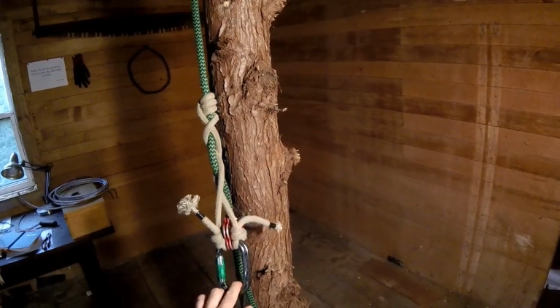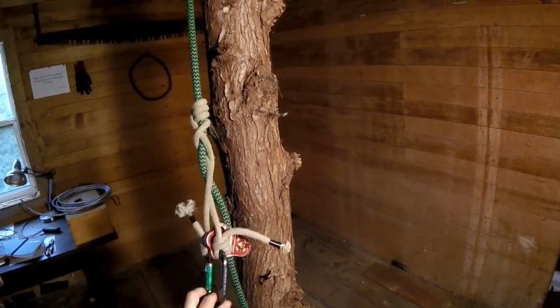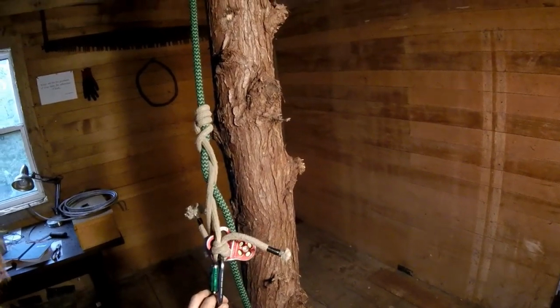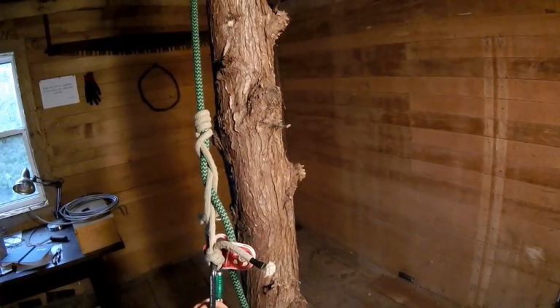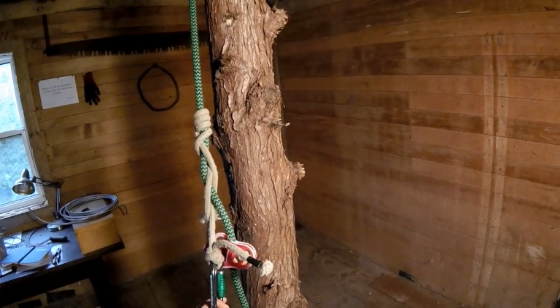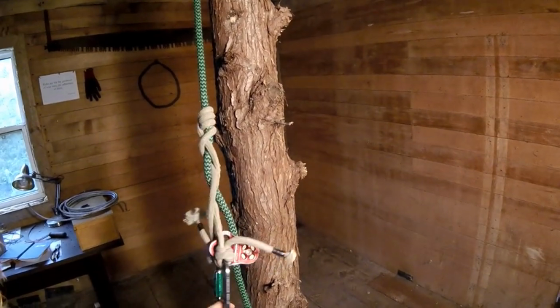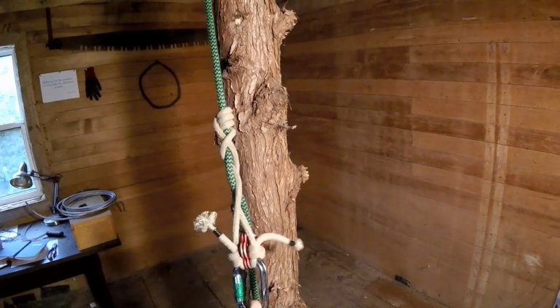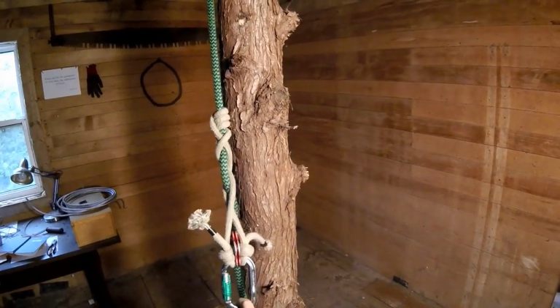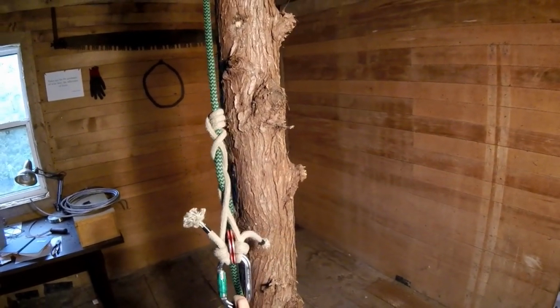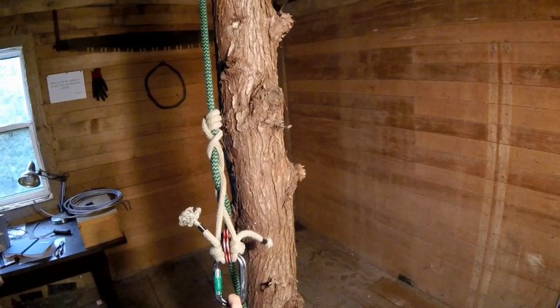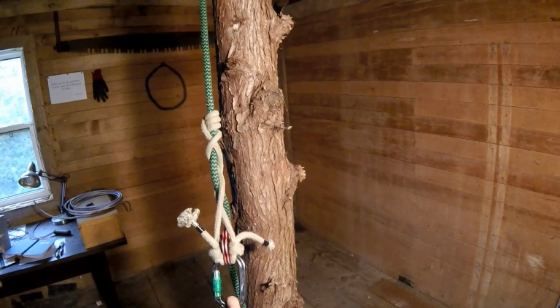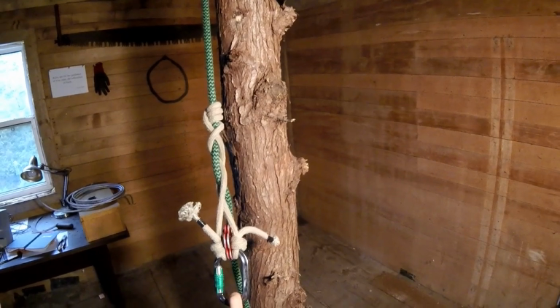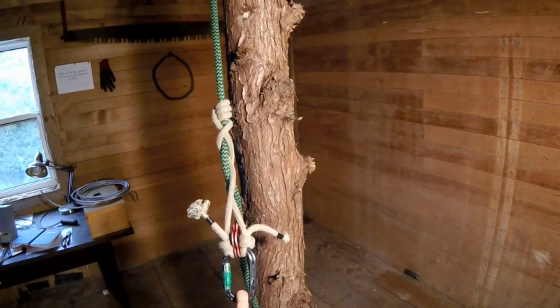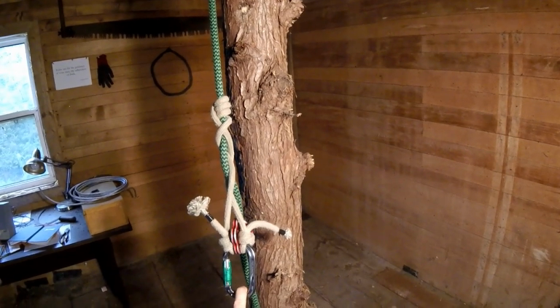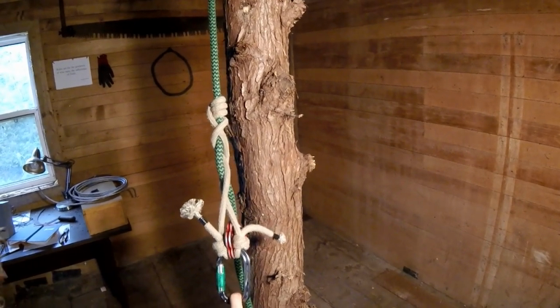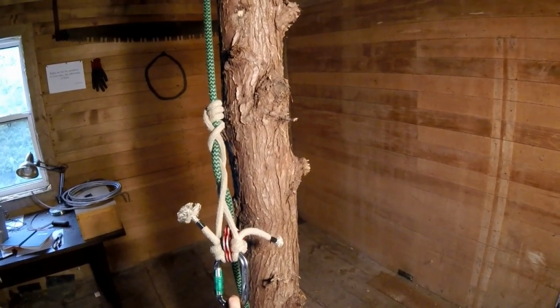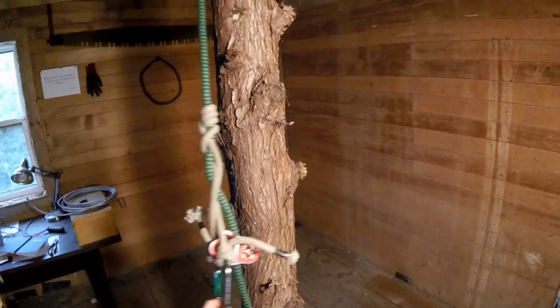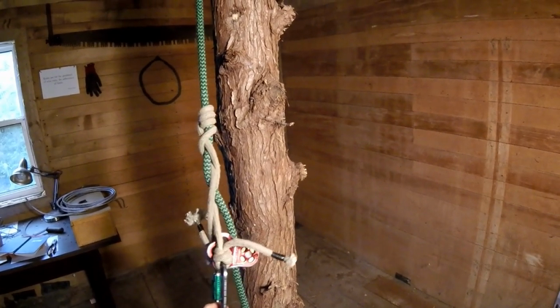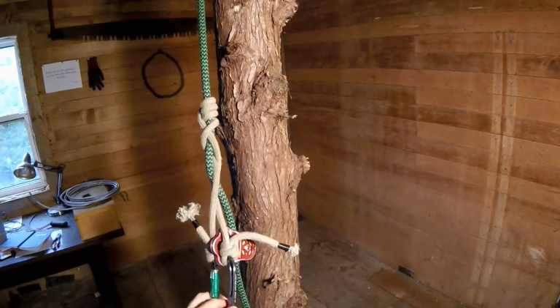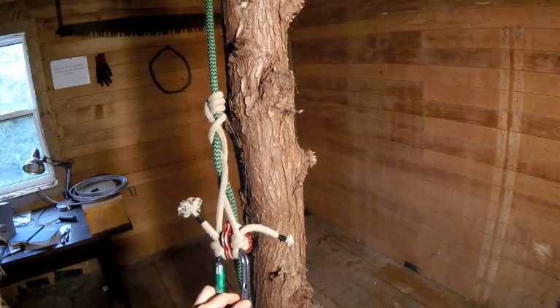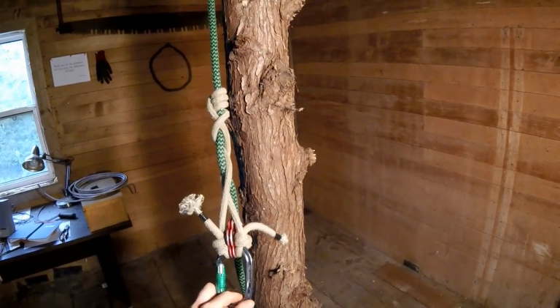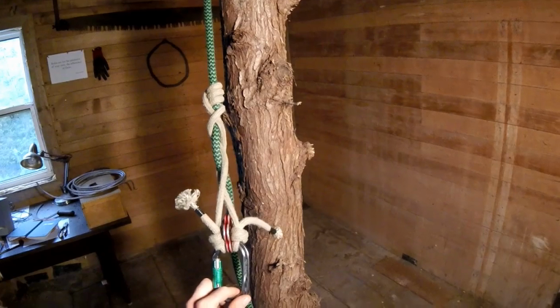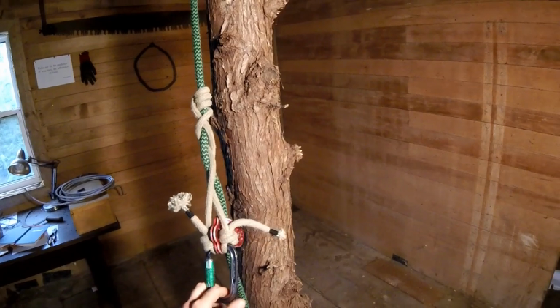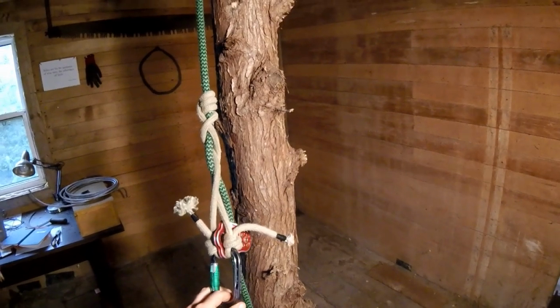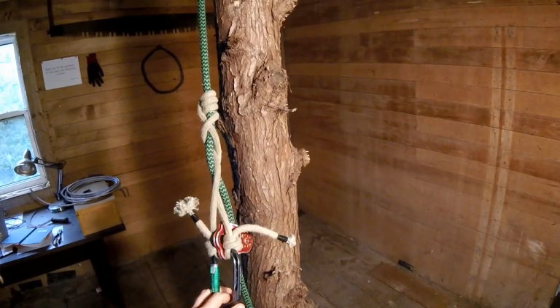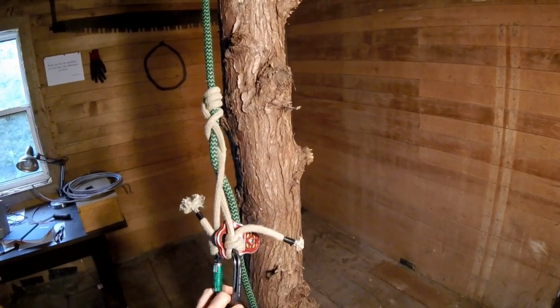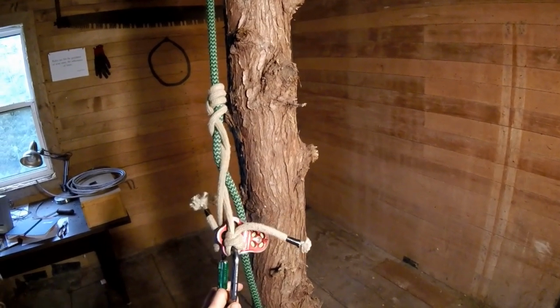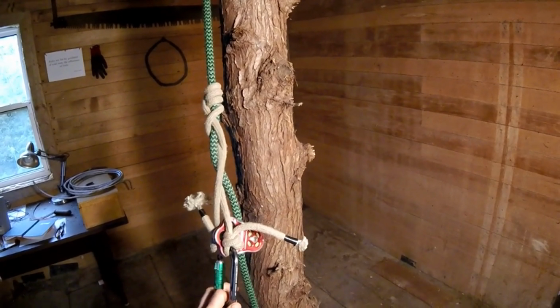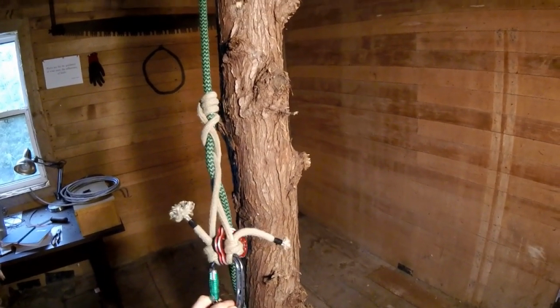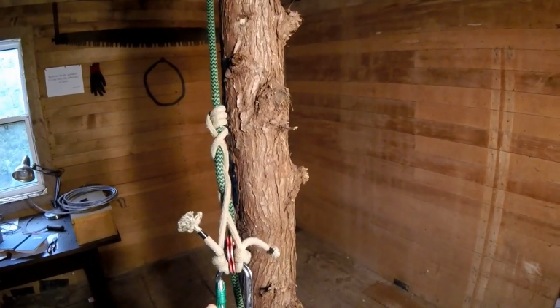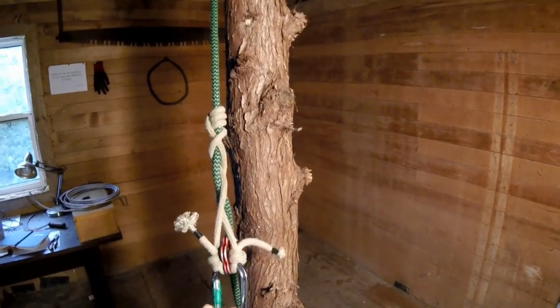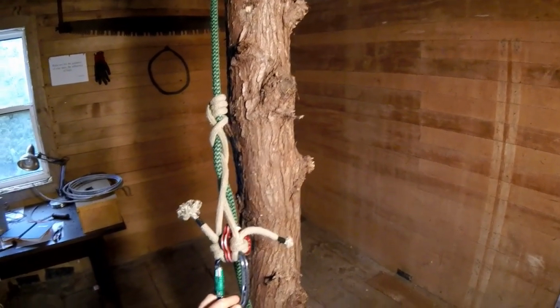Good day, Tree Mugs here. A while back I had made a video on the VT climbing hitch, but I wasn't really happy with it. I wanted to just come back and explore the VT again, as well as its close cousin, the XT.